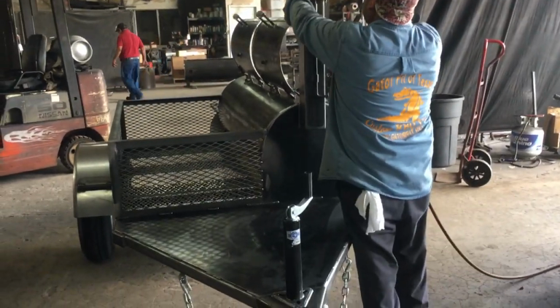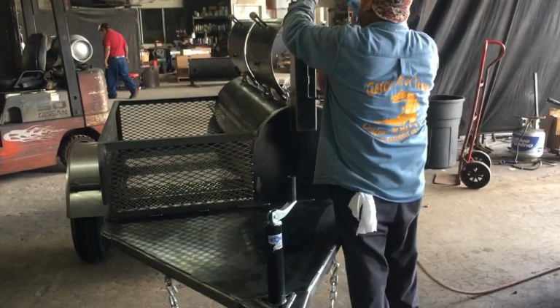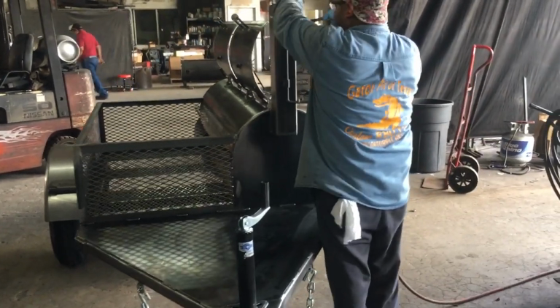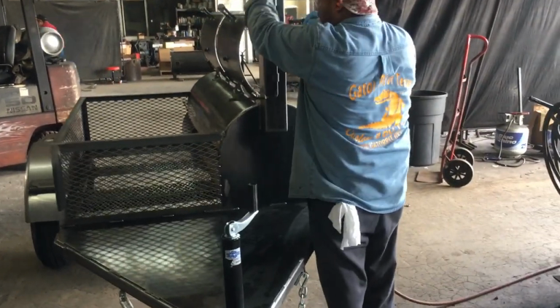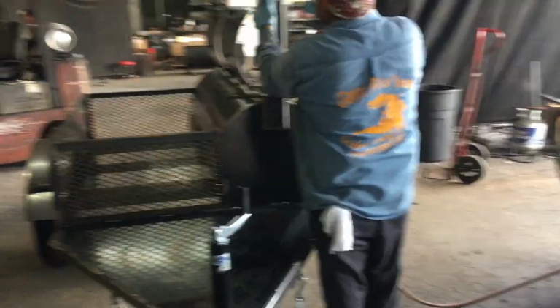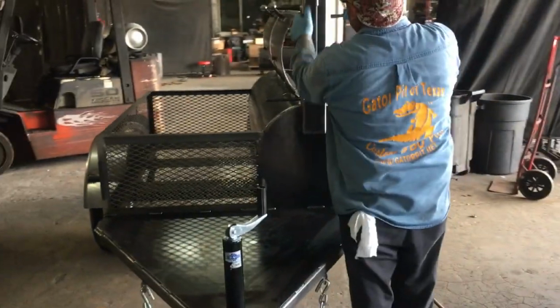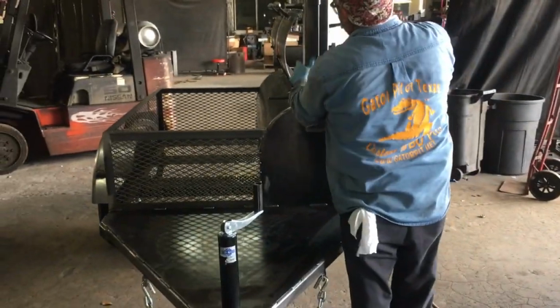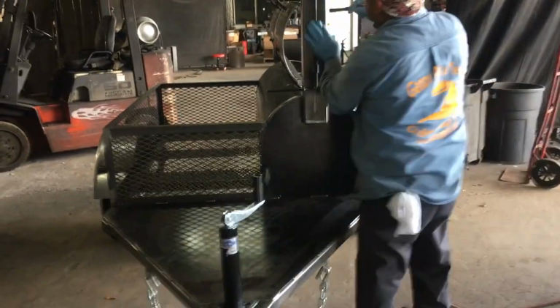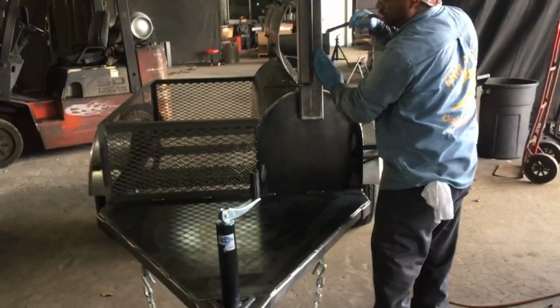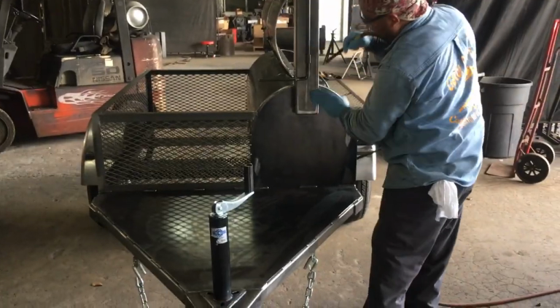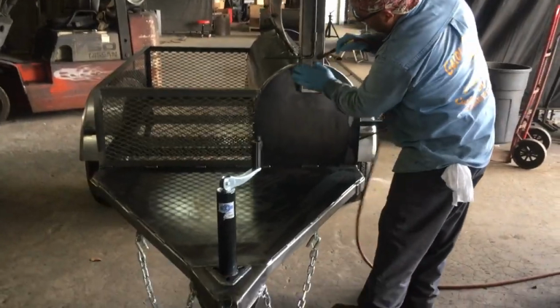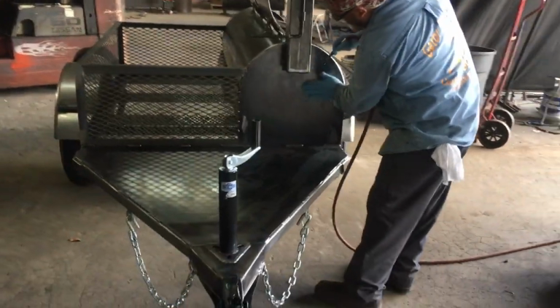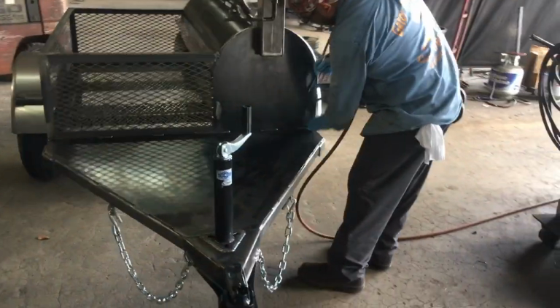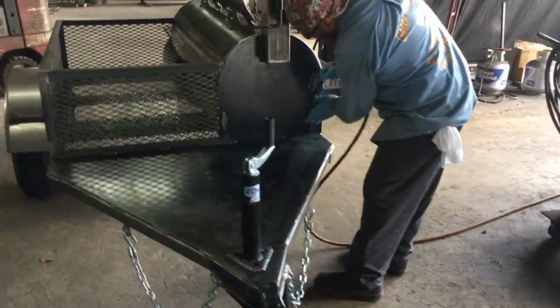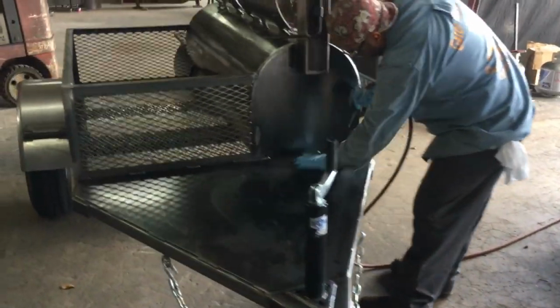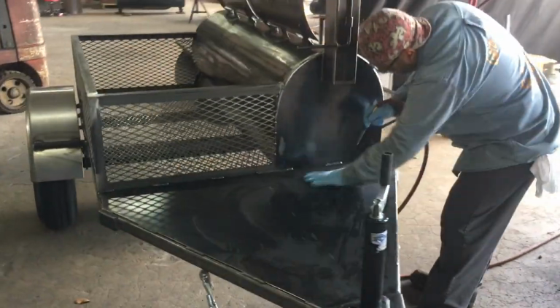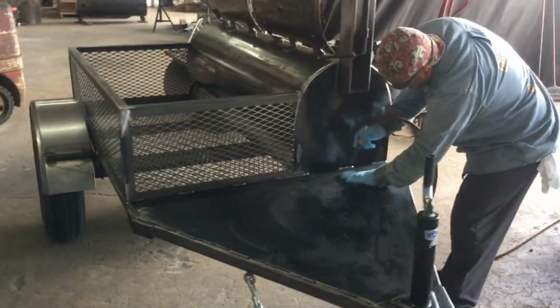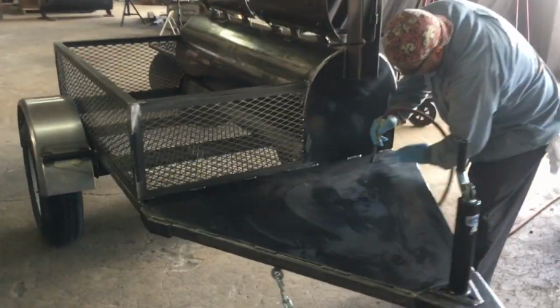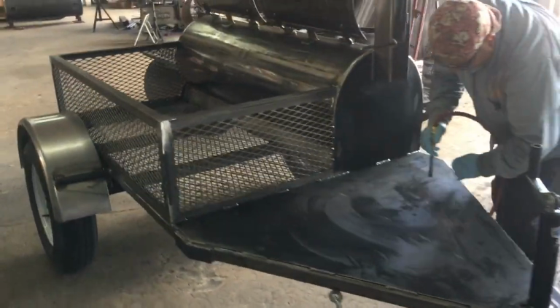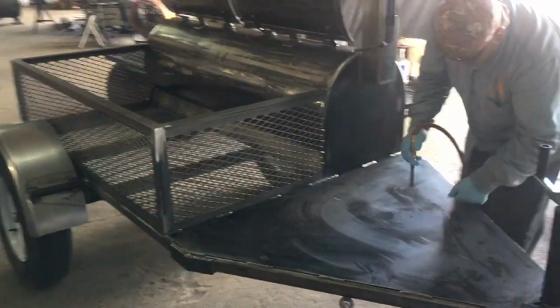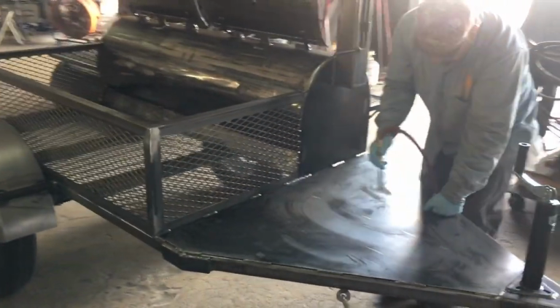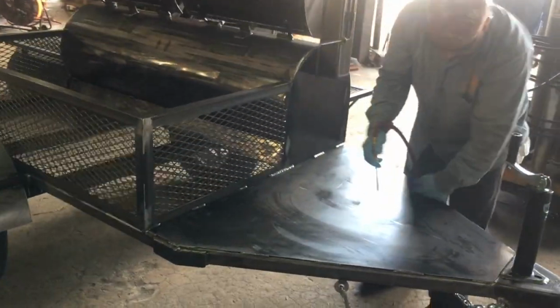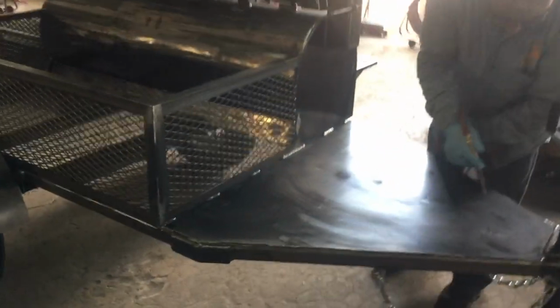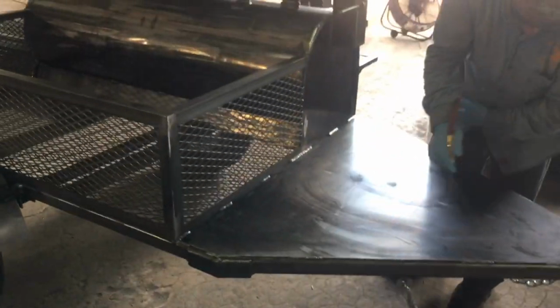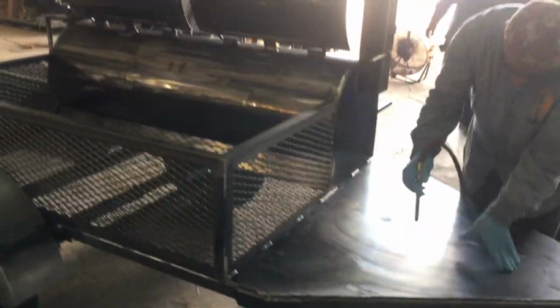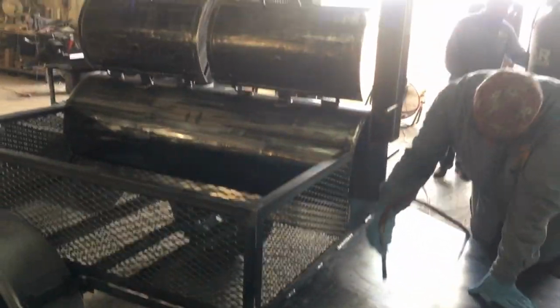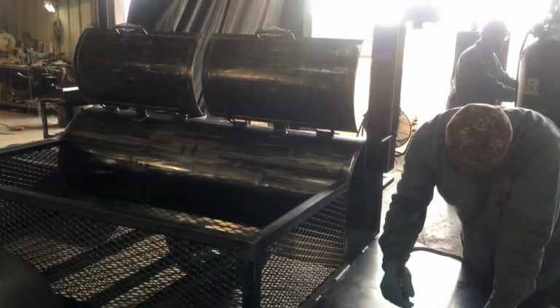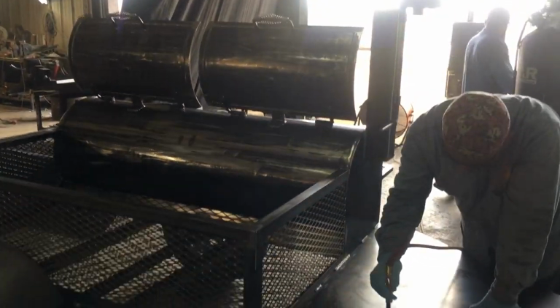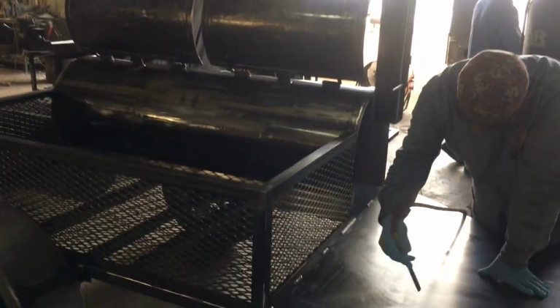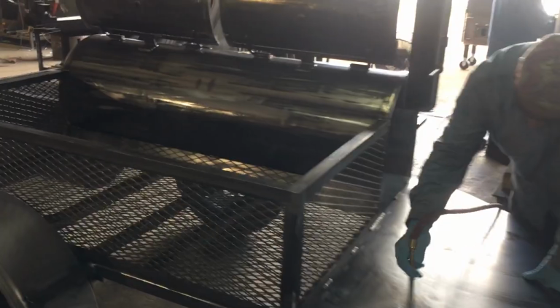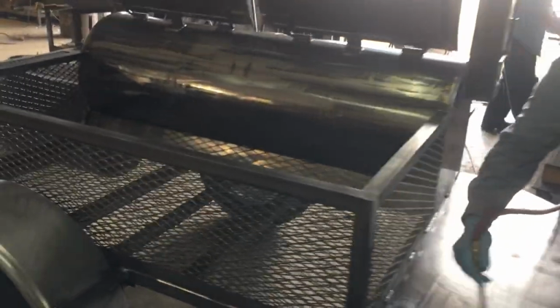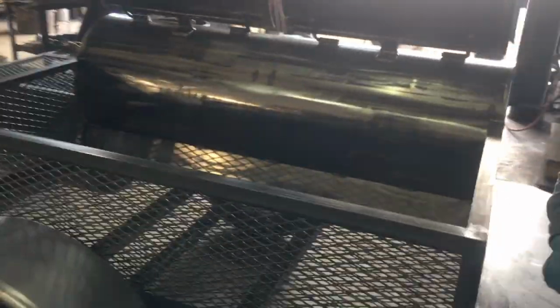We are prepping this Gator Pit Stinger Mobile for tank today — getting it cleaned up, getting all the surface rust and contaminants off the full tank. Basically we're stripping it completely down to the bare clean metal.